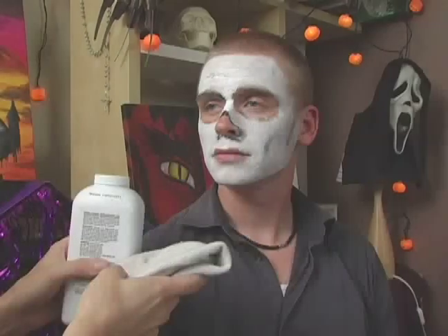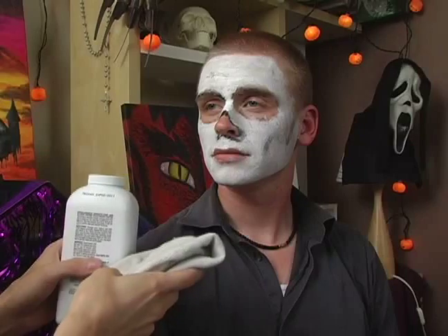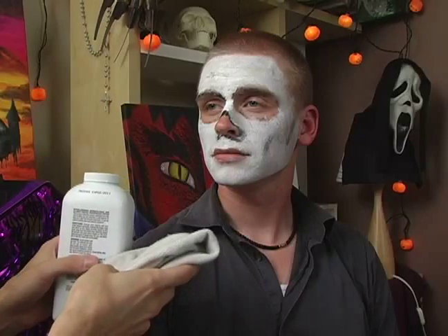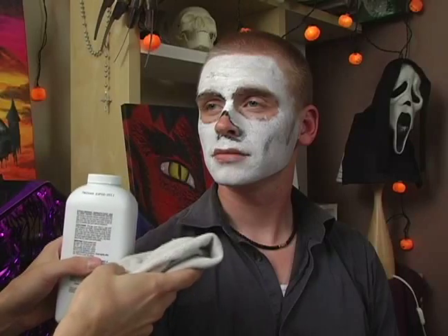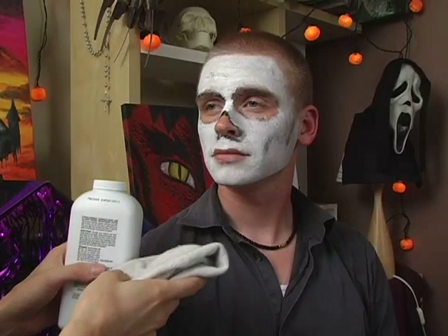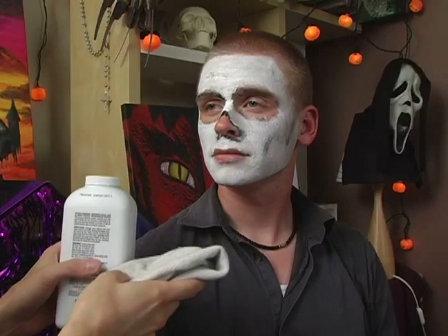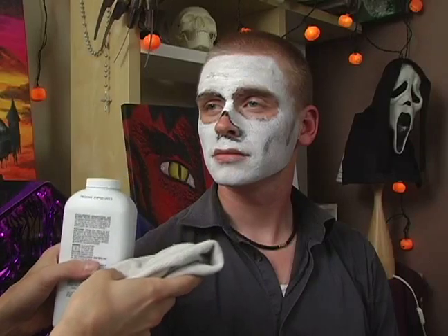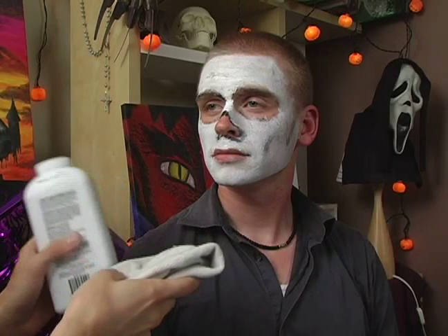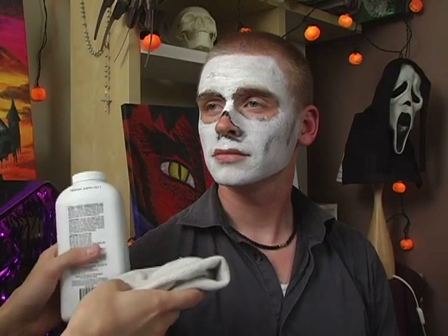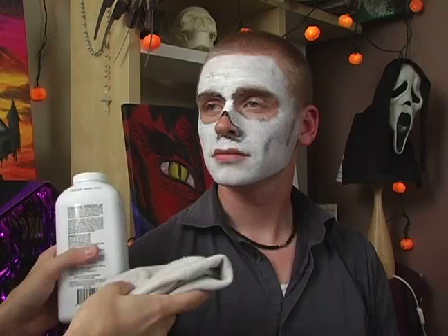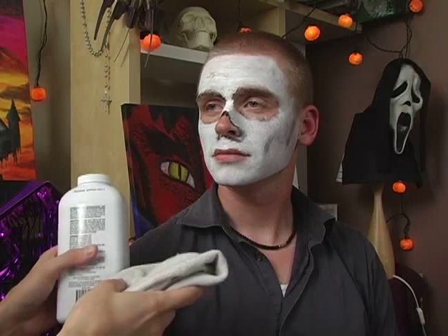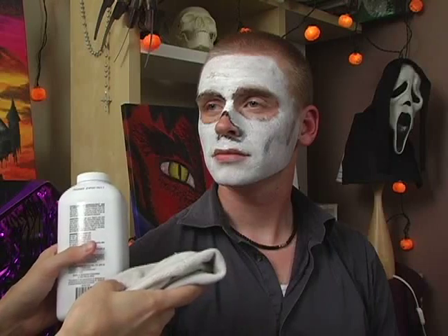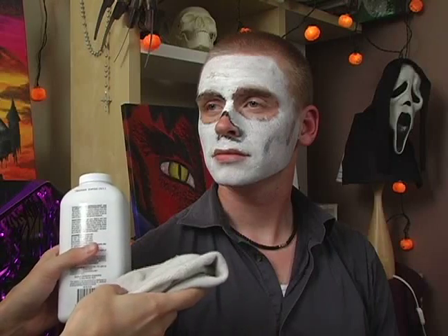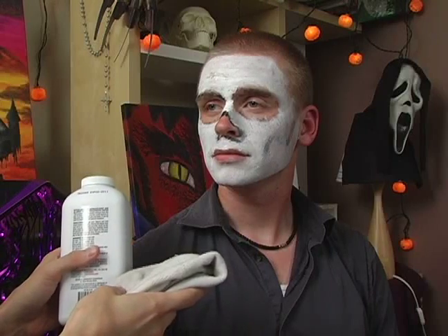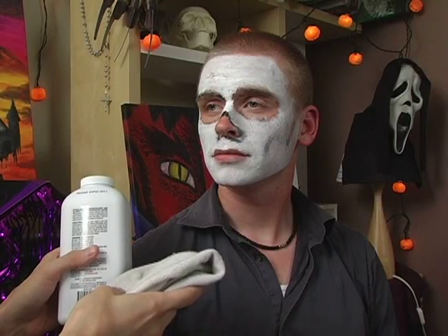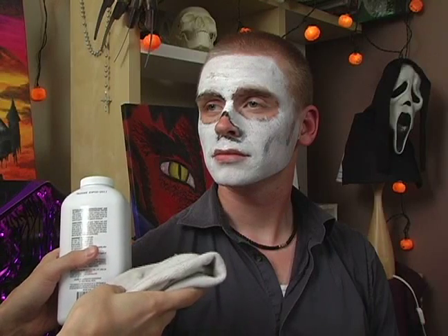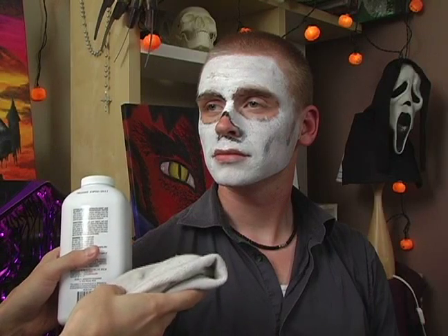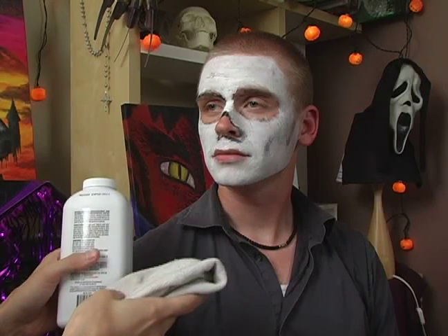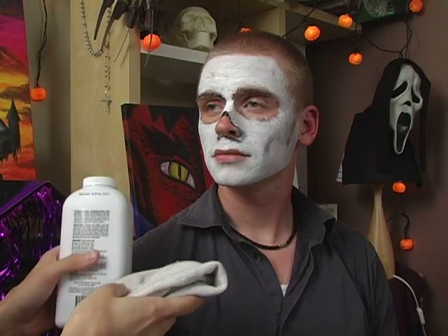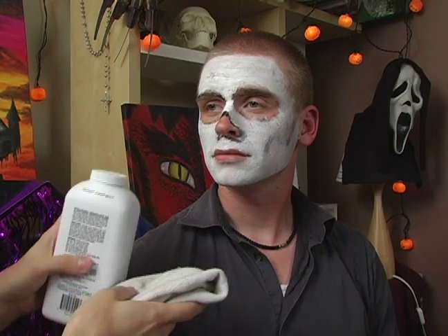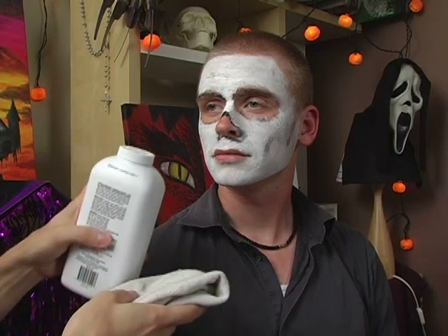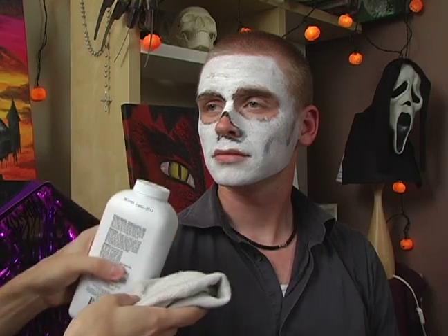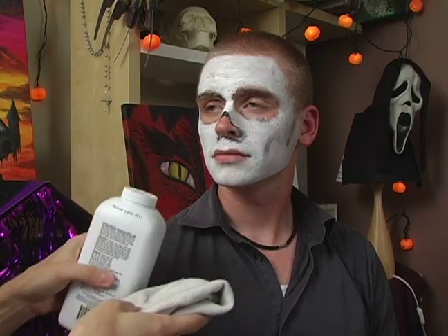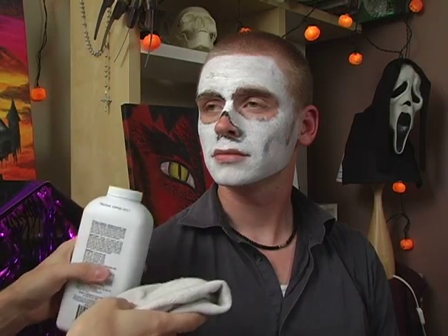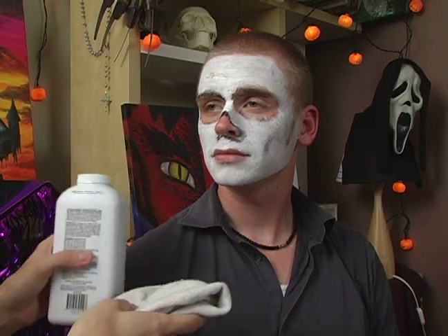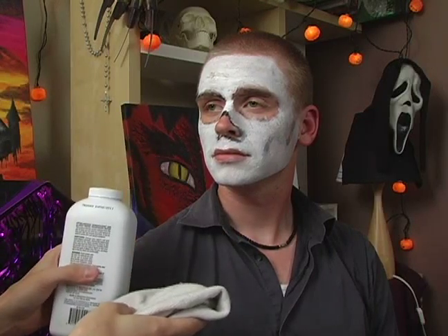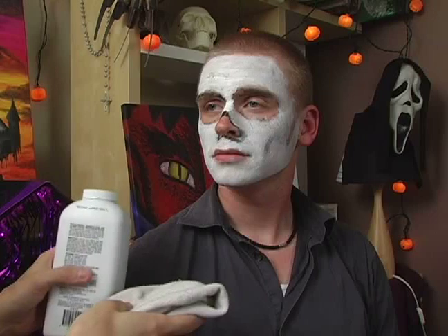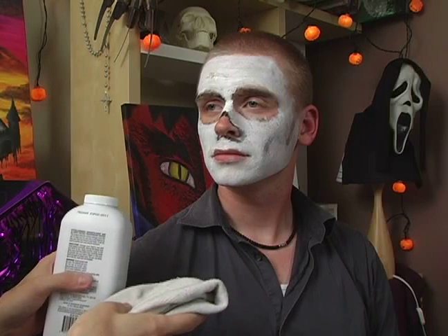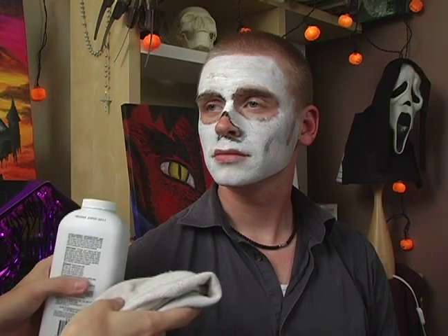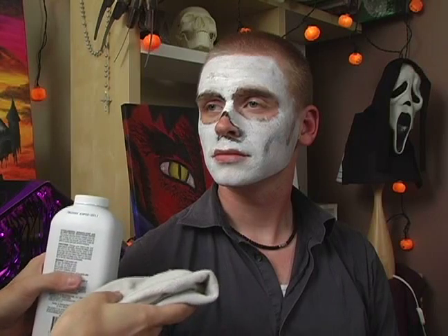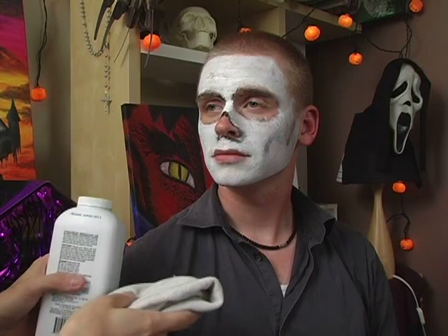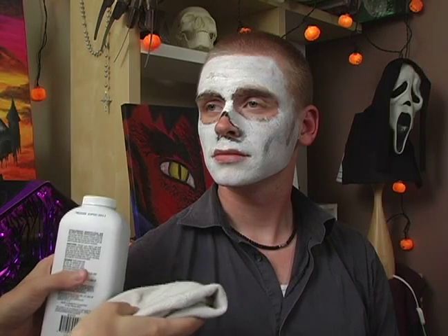Makeup sometimes needs a little bit of help to get uniform. Baby powder is a miracle for a couple of reasons. One, it will make this area of white more uniform. Secondly, it will help prevent it from smearing off.